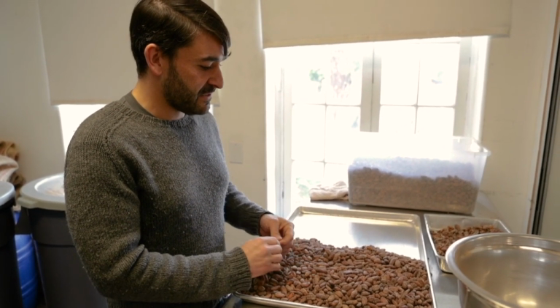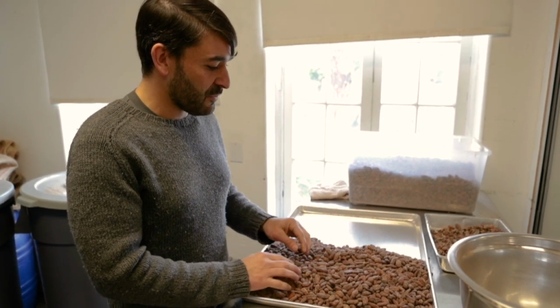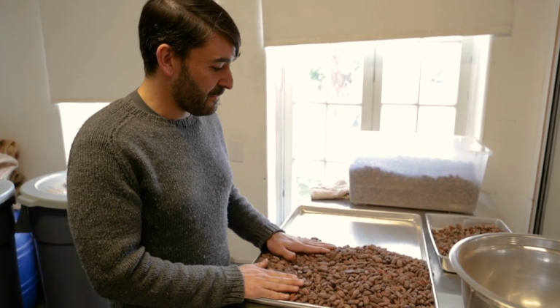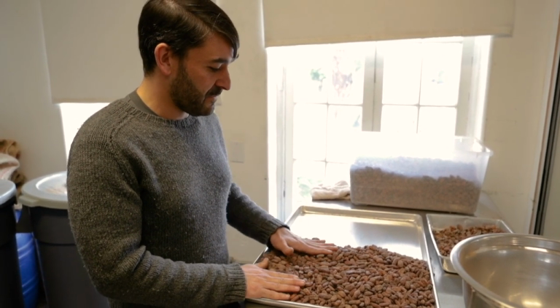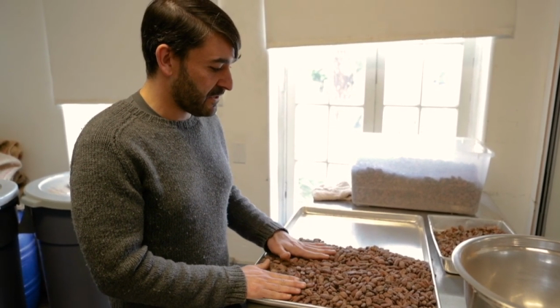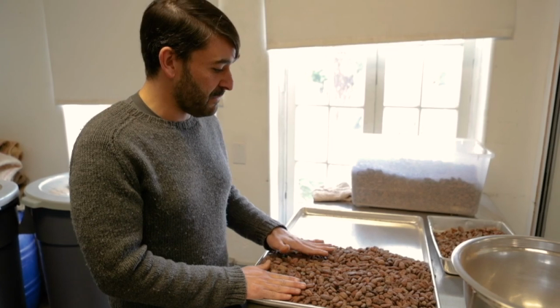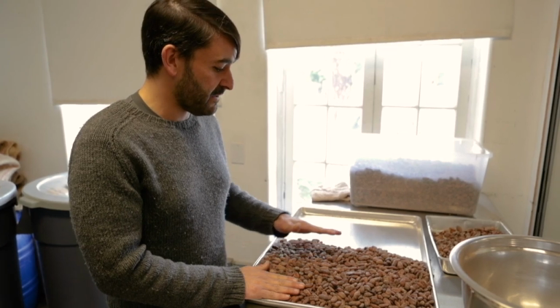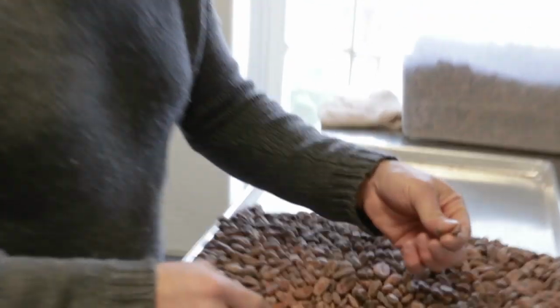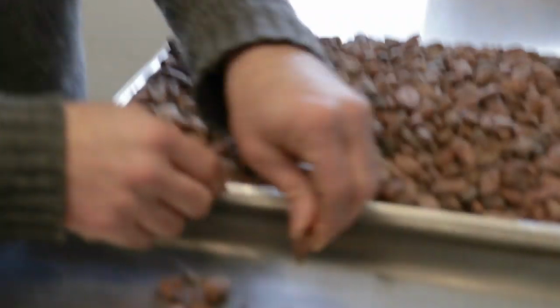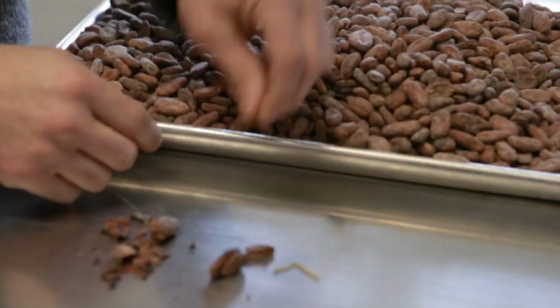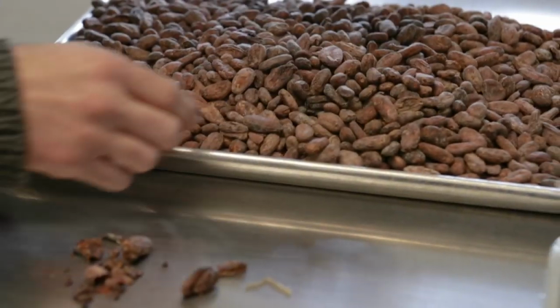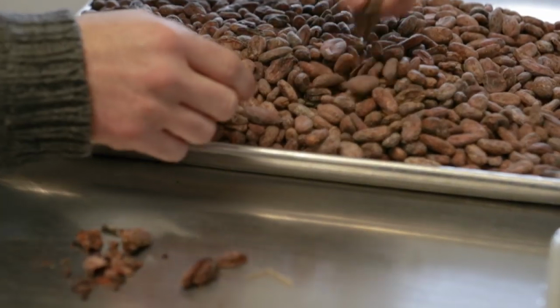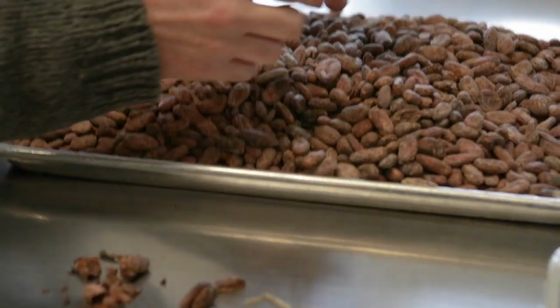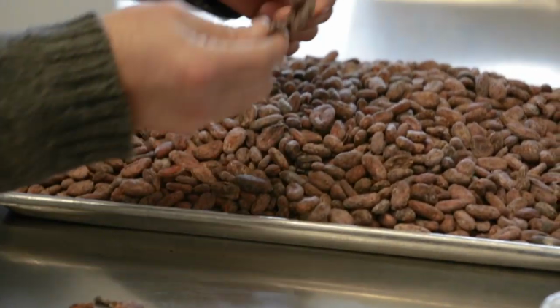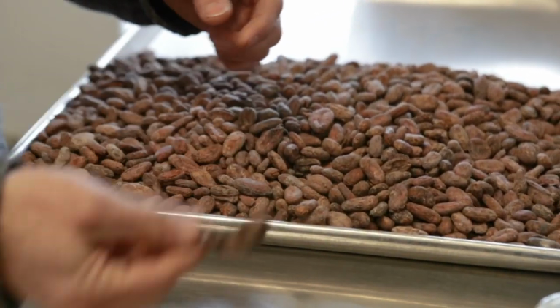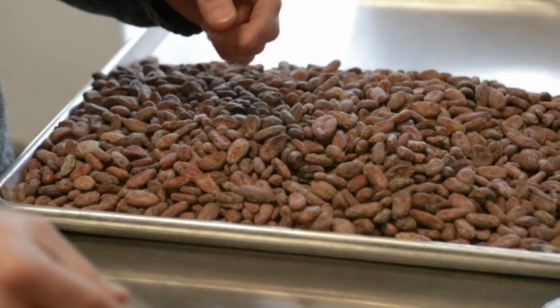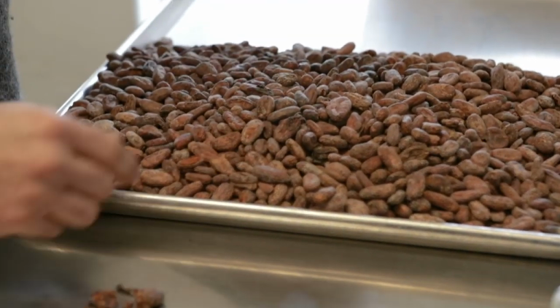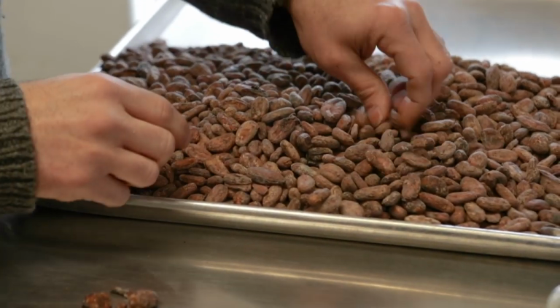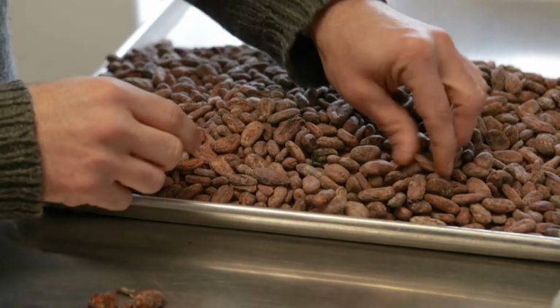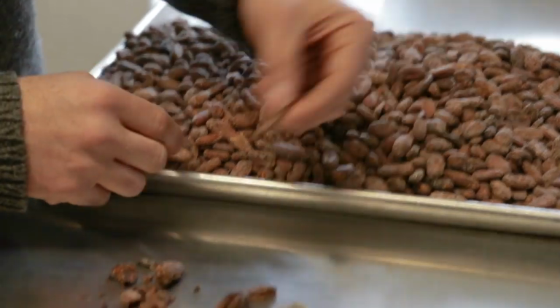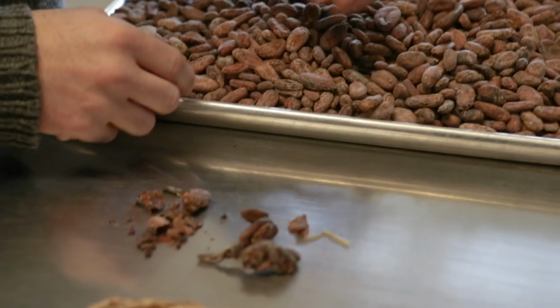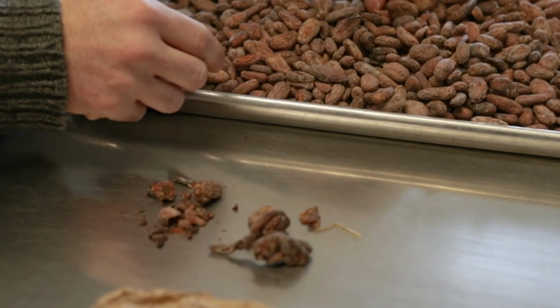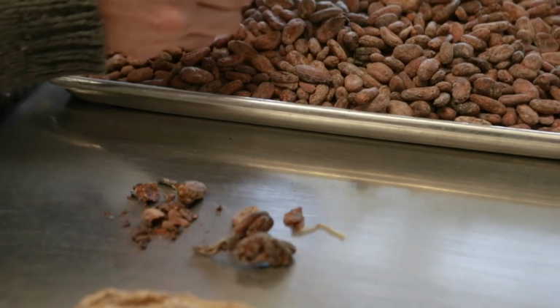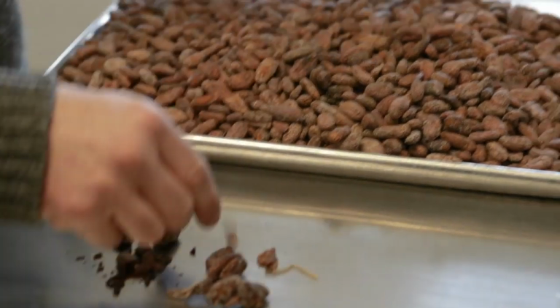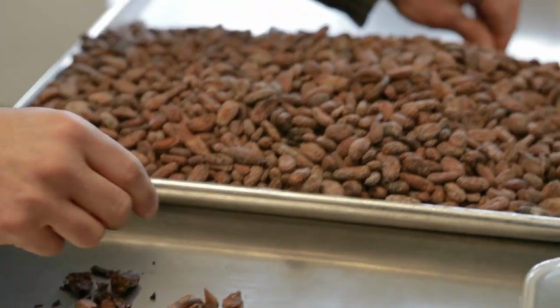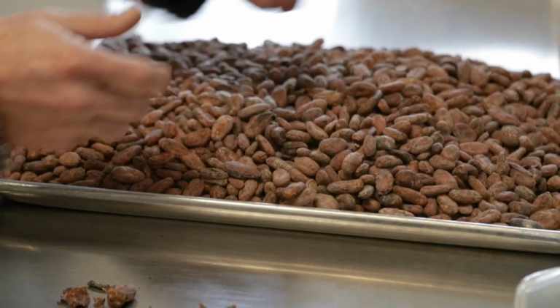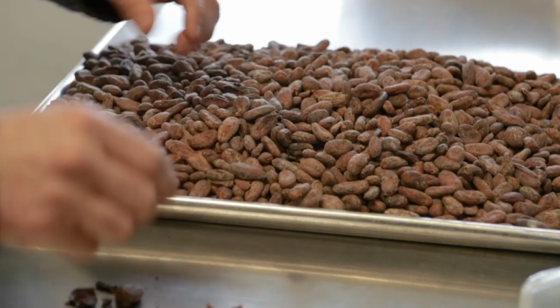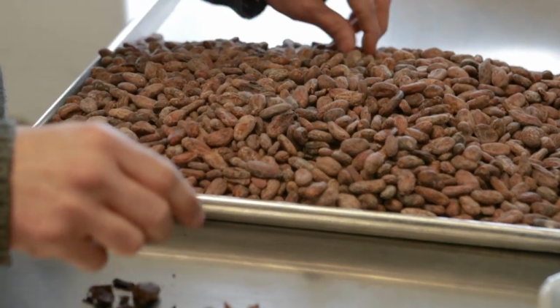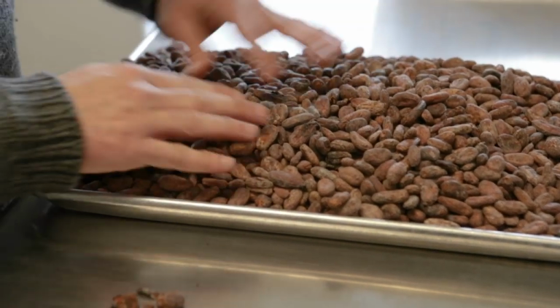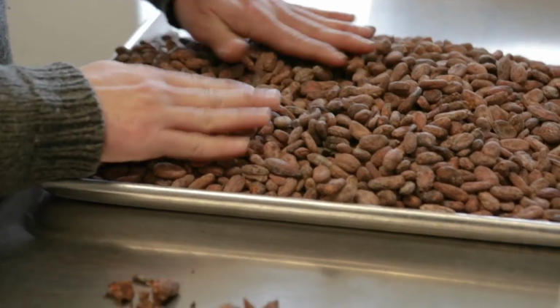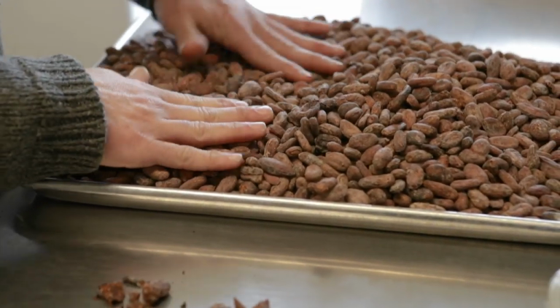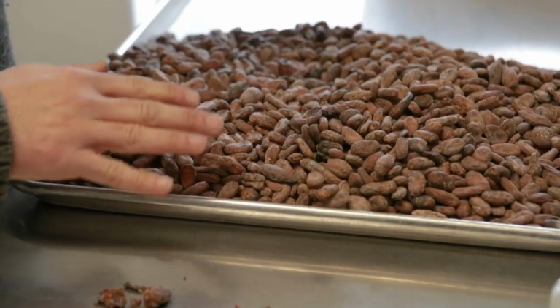This is Oco Caribe from the Dominican Republic, and we hand sort through them to remove all of the unwanted bits. Anything that's not going to contribute to the final flavor of the chocolate gets pulled out at this stage.